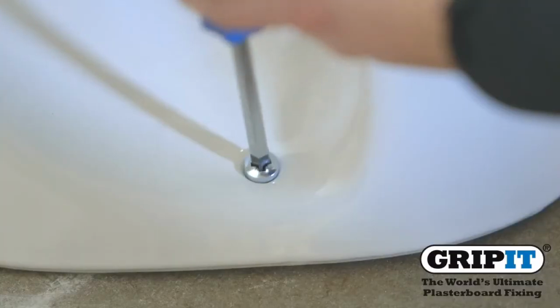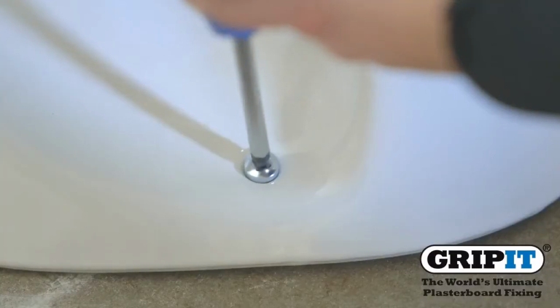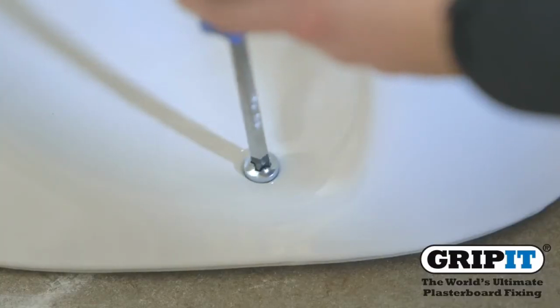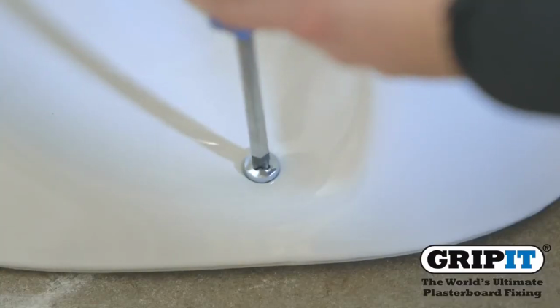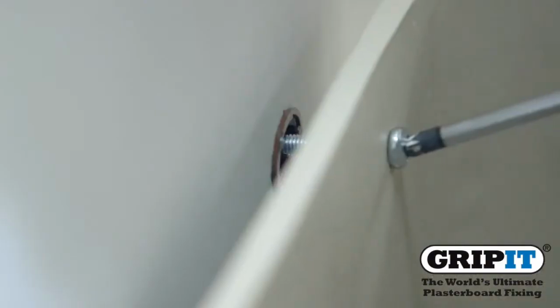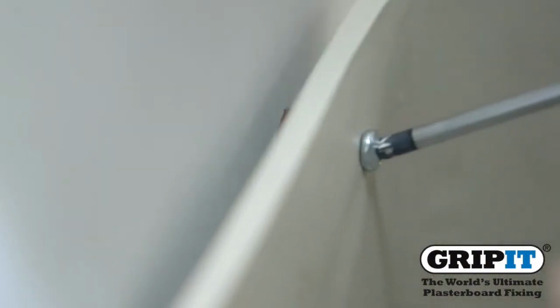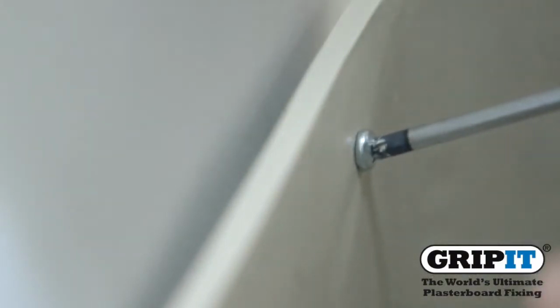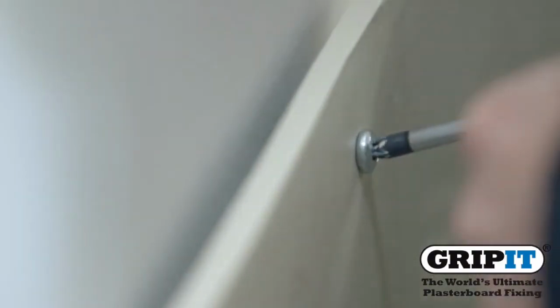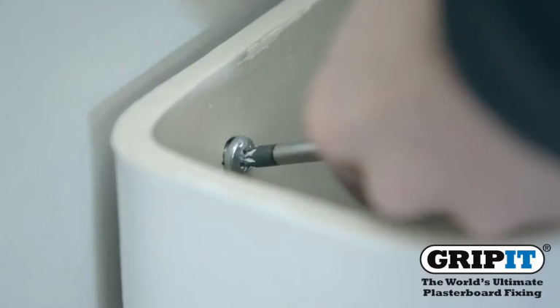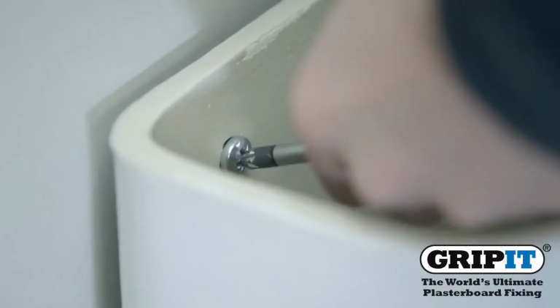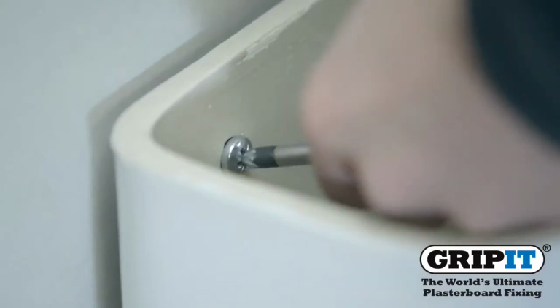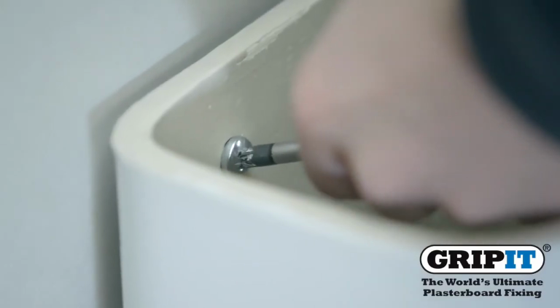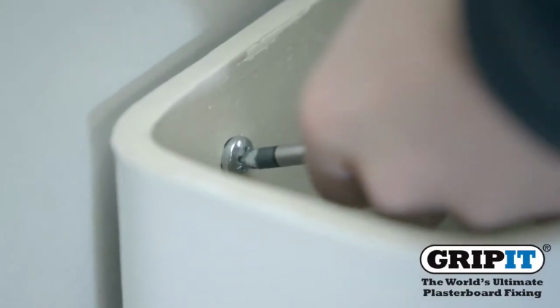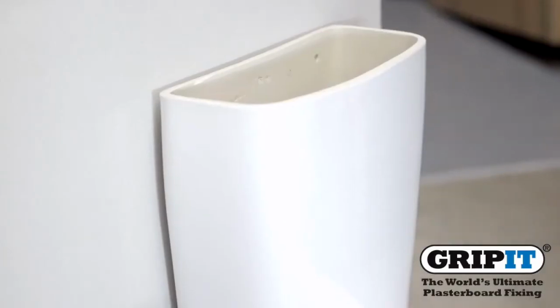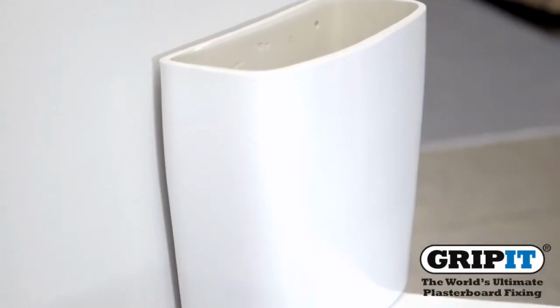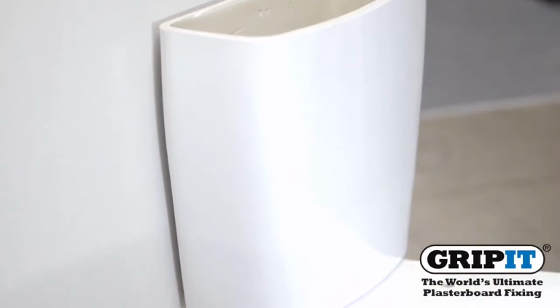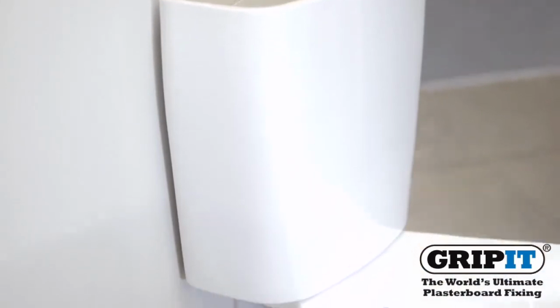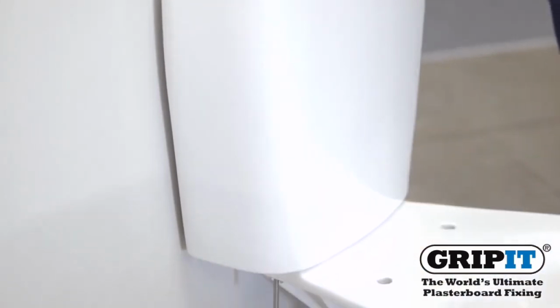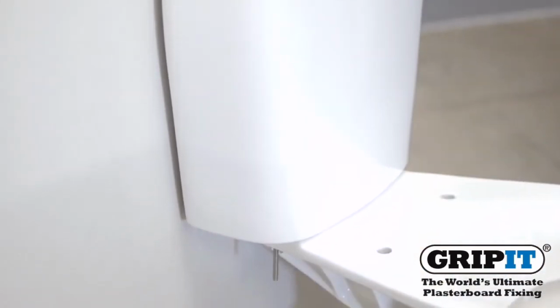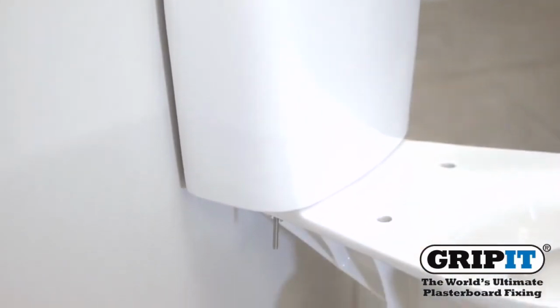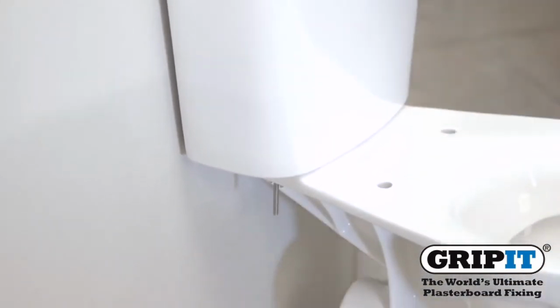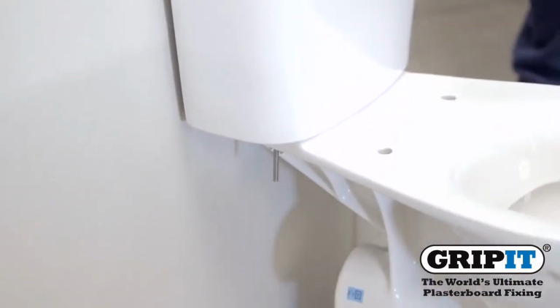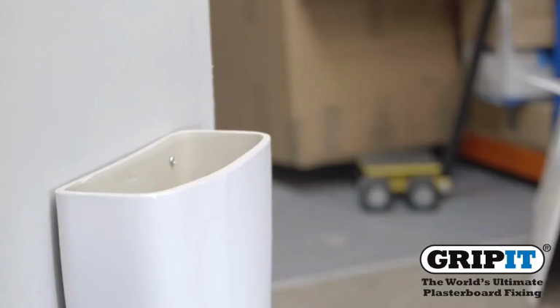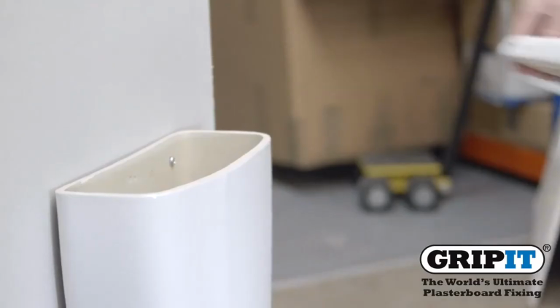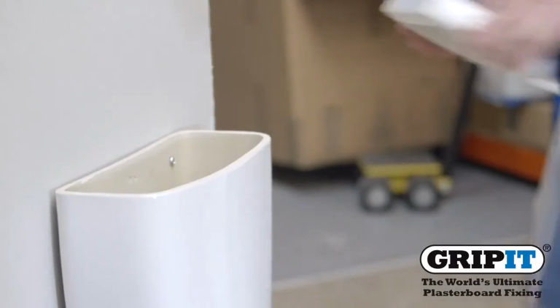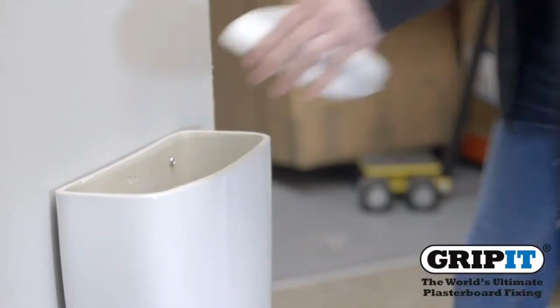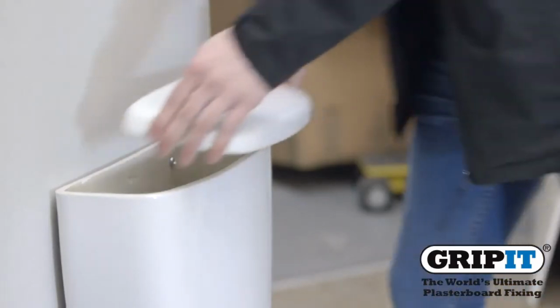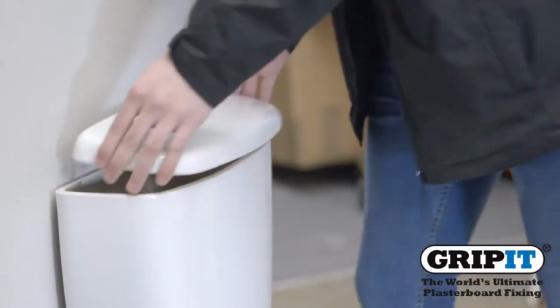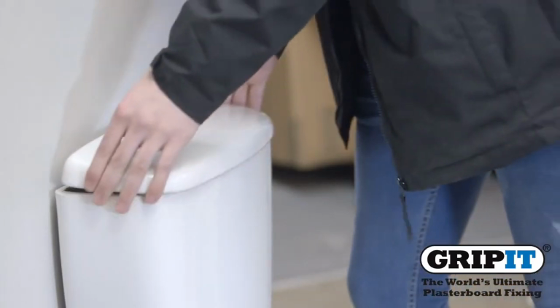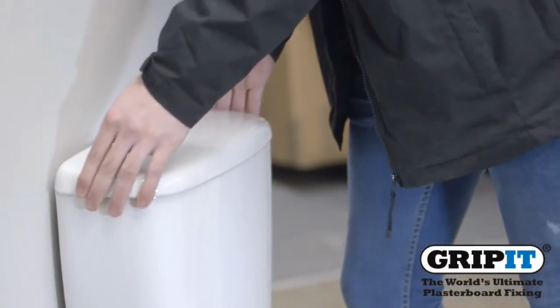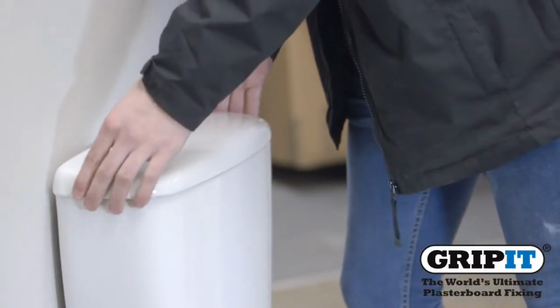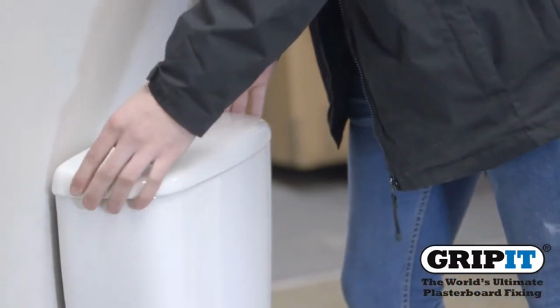Fix your toilet into place using the bolts or screws provided and make sure it is firmly attached to the wall. And there you have it, a perfectly secure toilet.